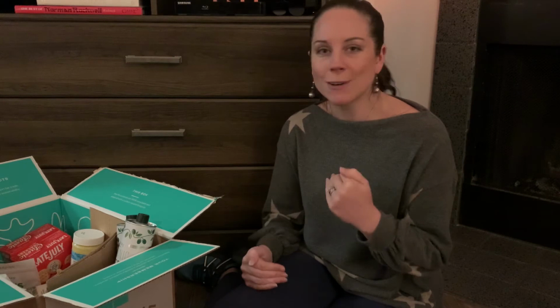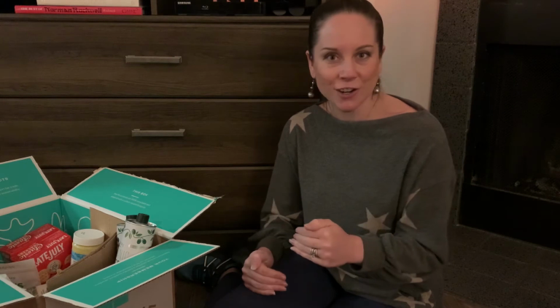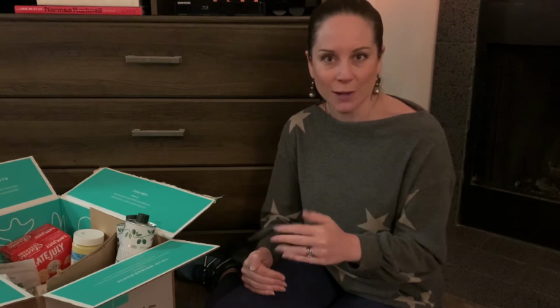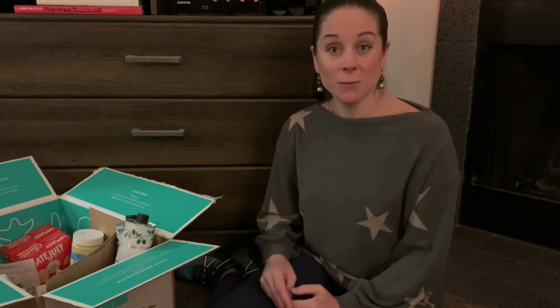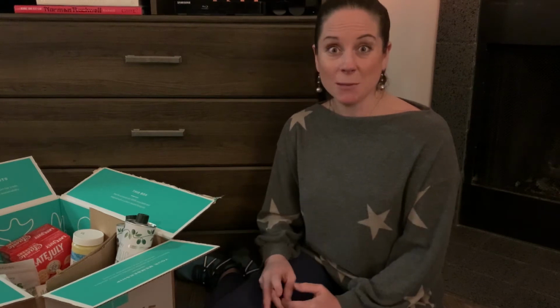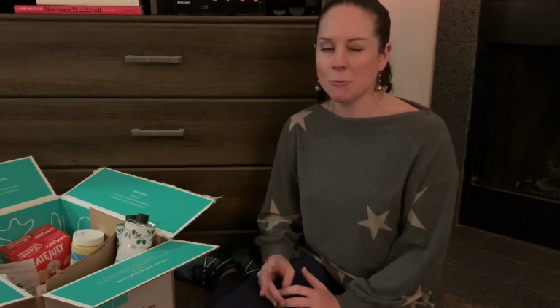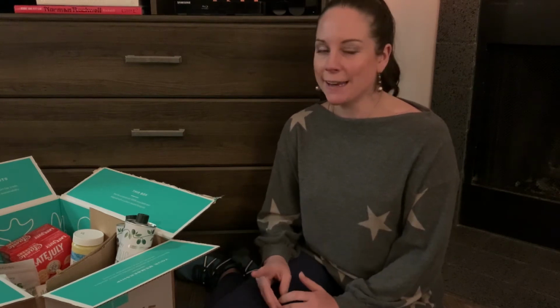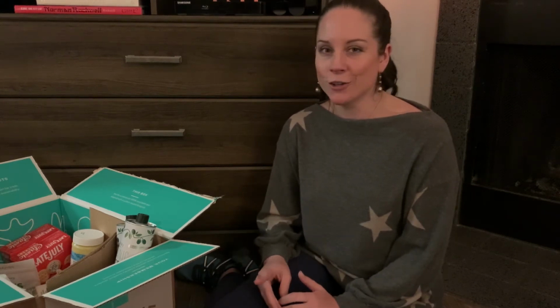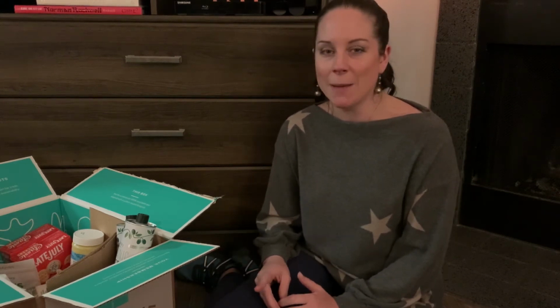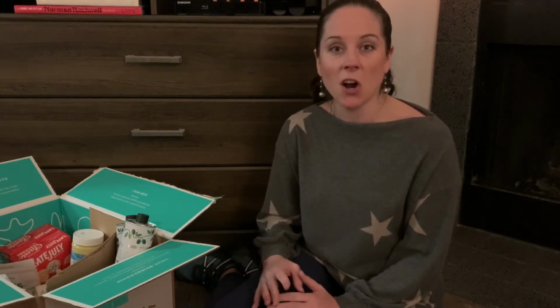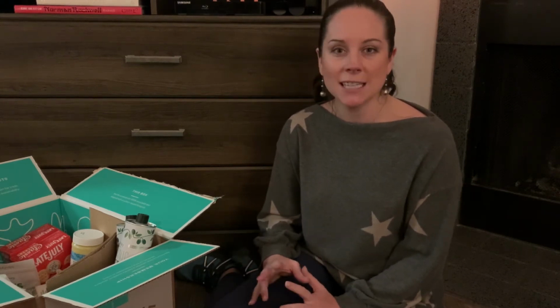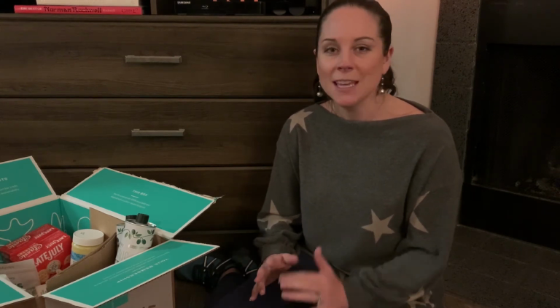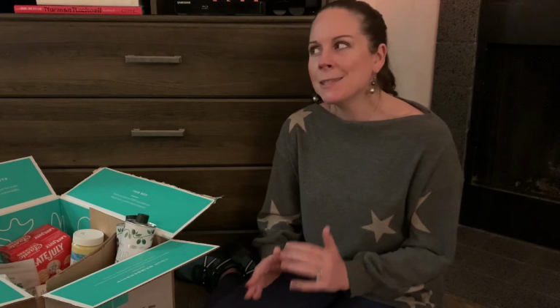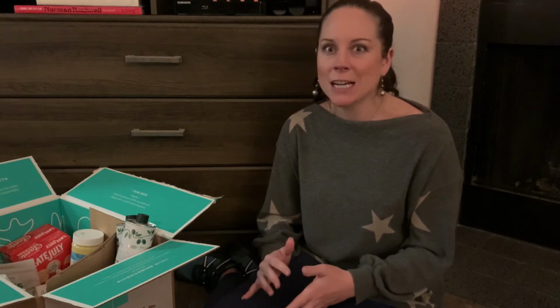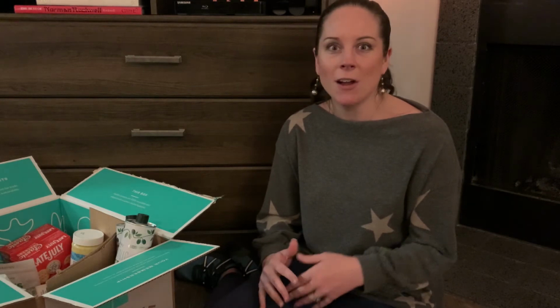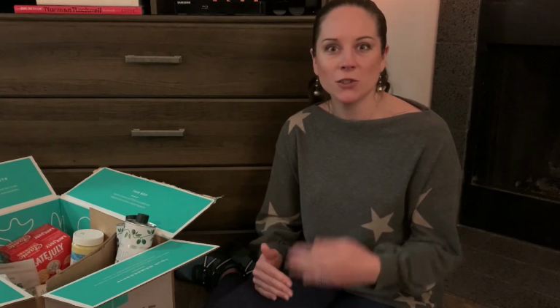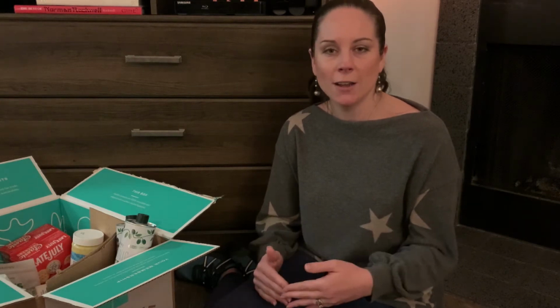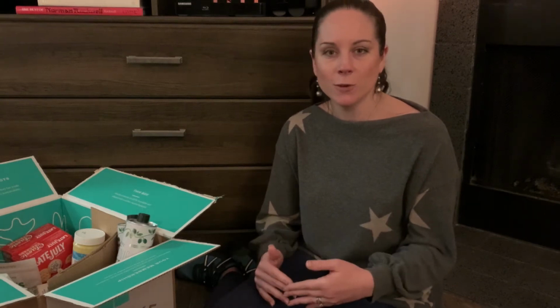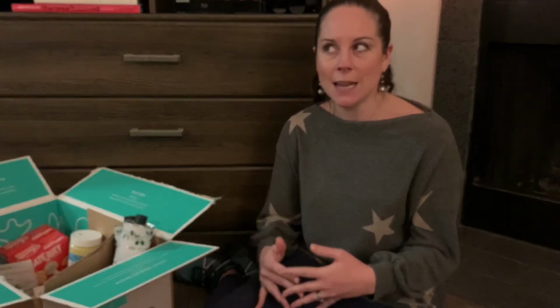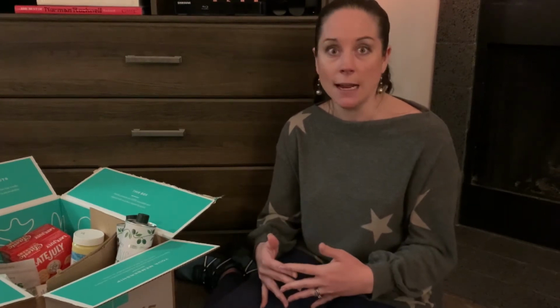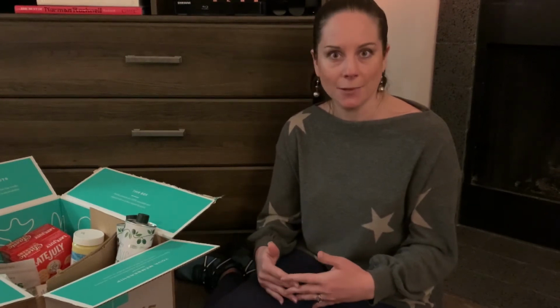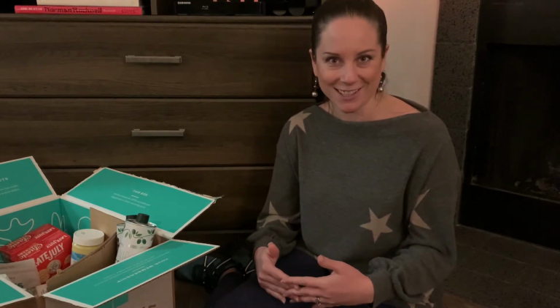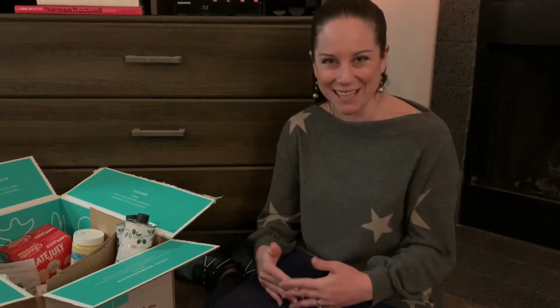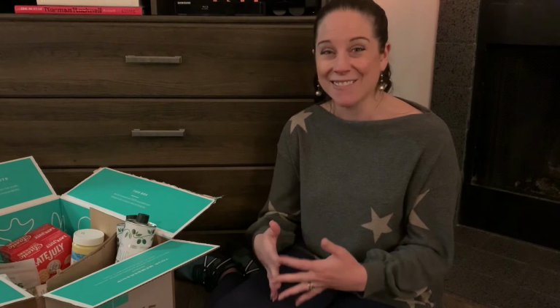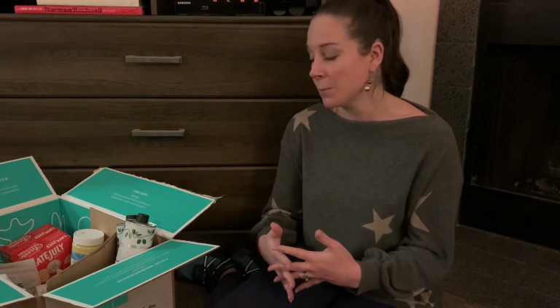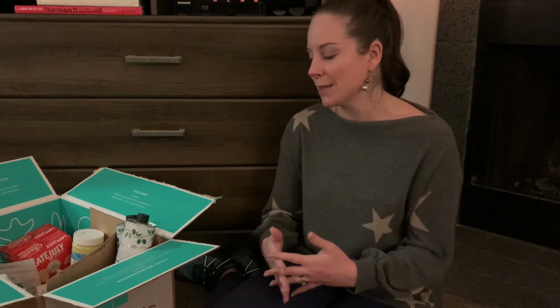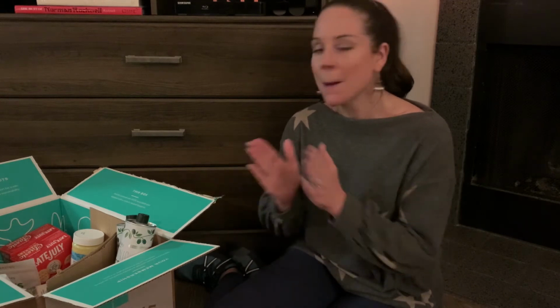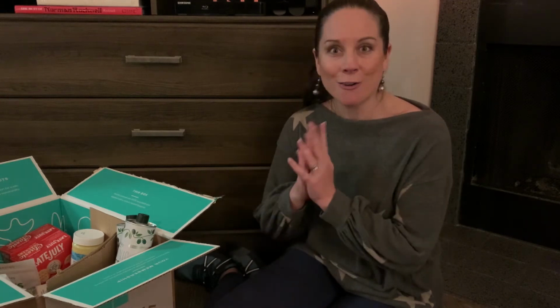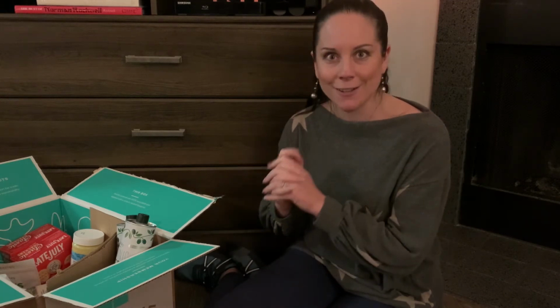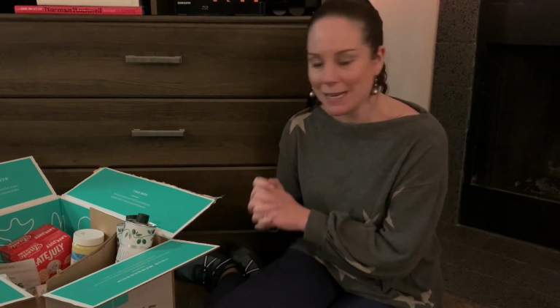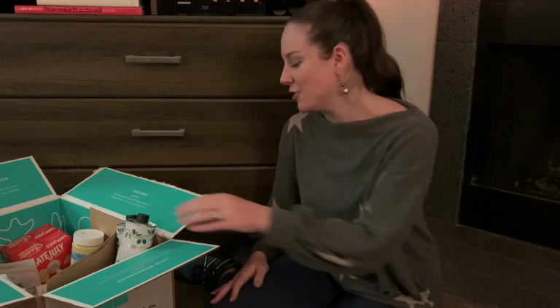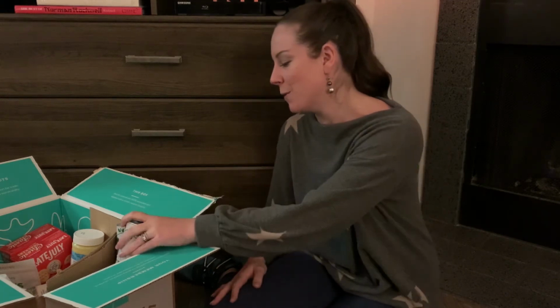I recently started following the Homesteading Family and I'm really excited to learn from them as far as tips and tricks on storing food in tight places. But right now, let me dive in and show you what we got.